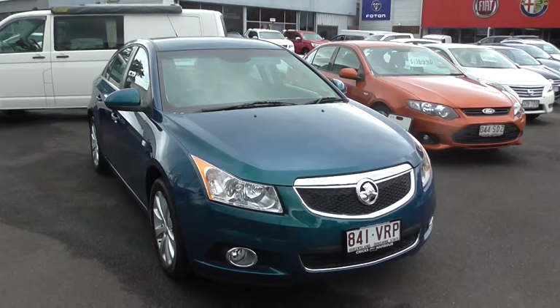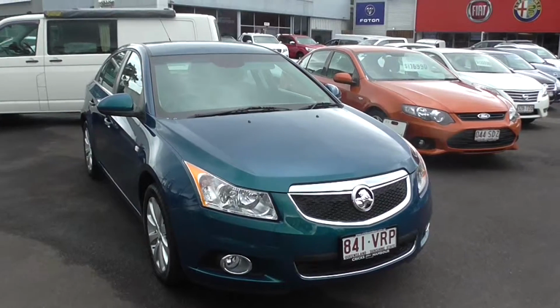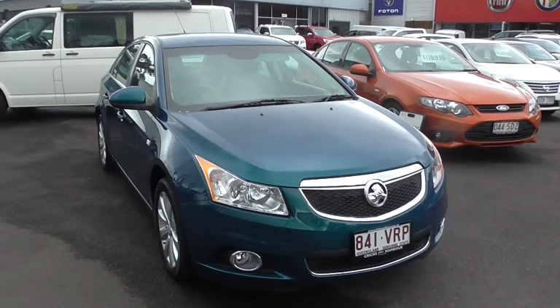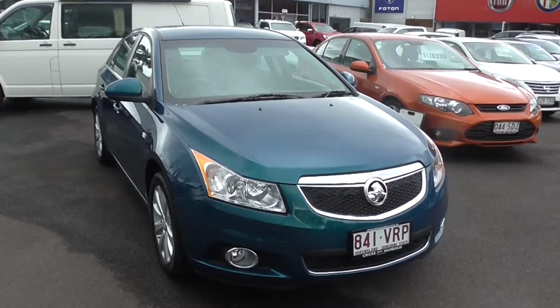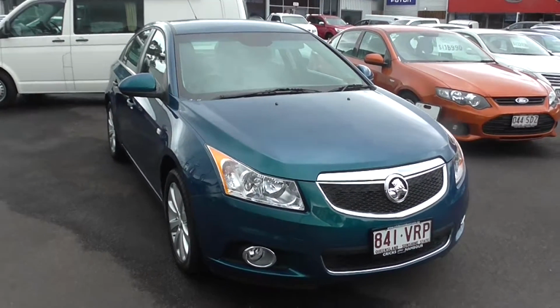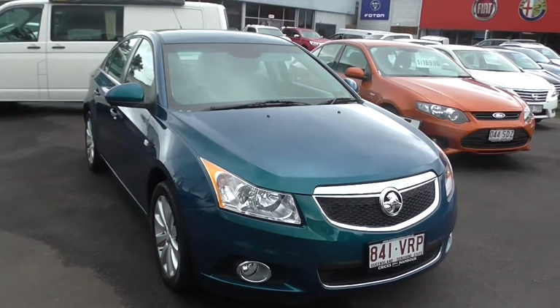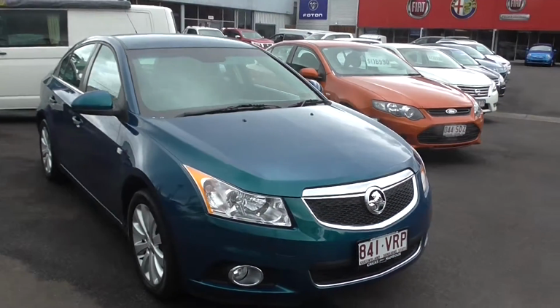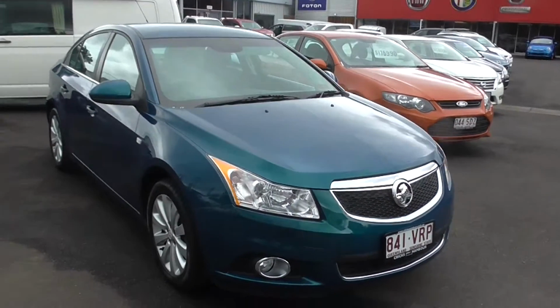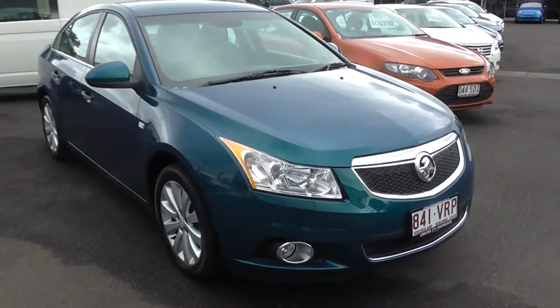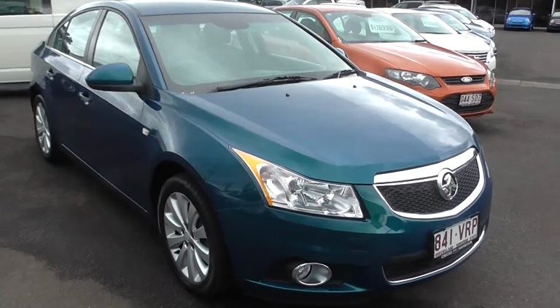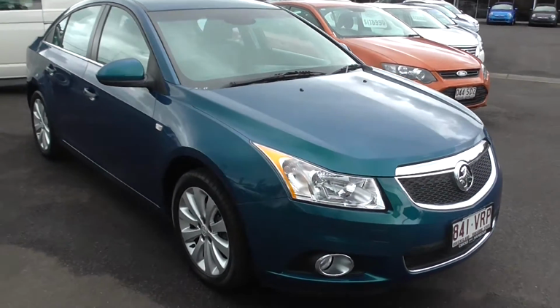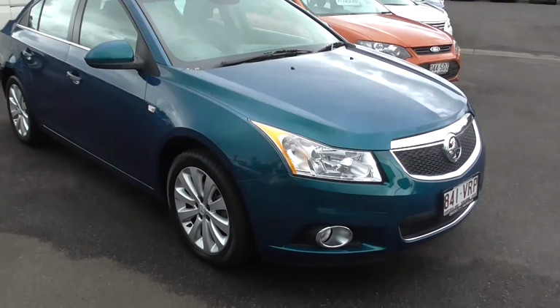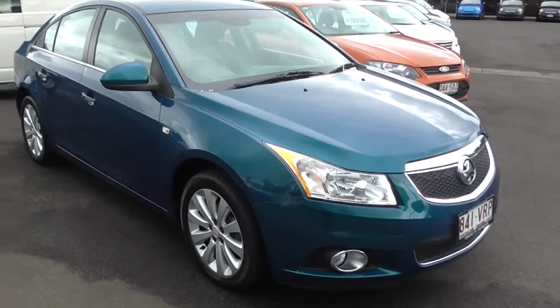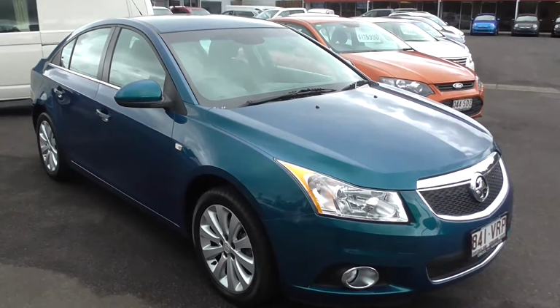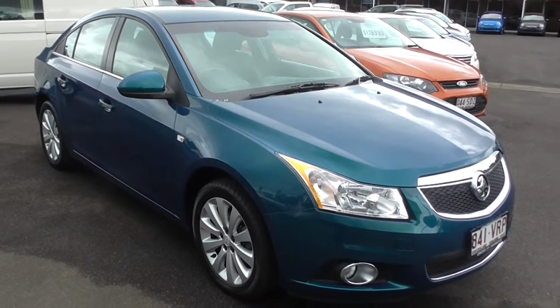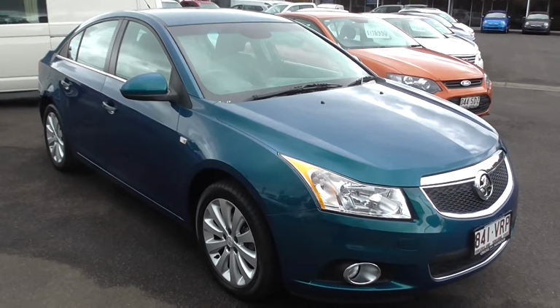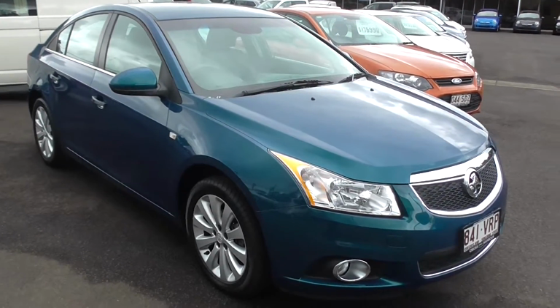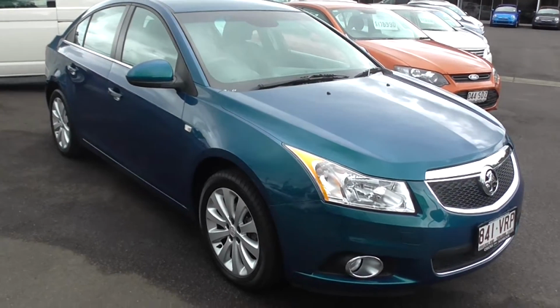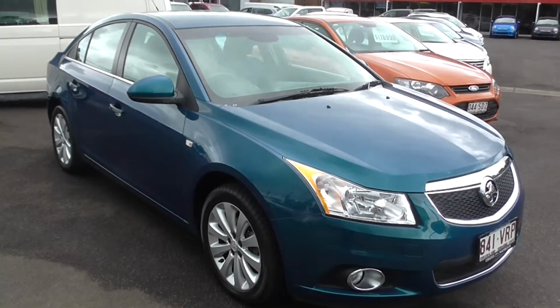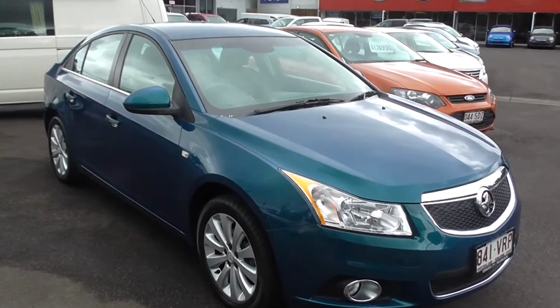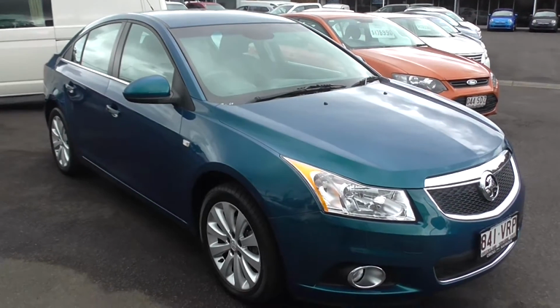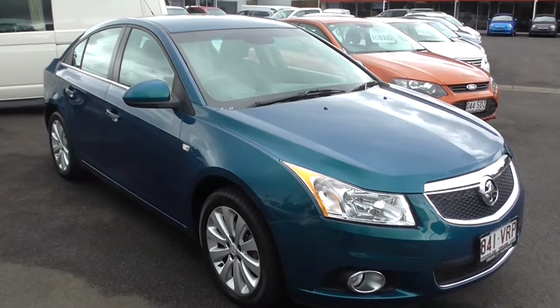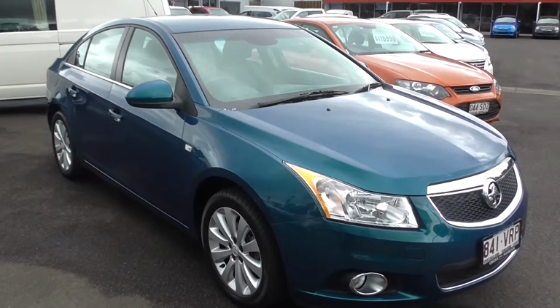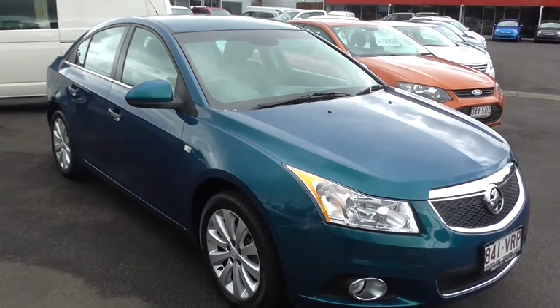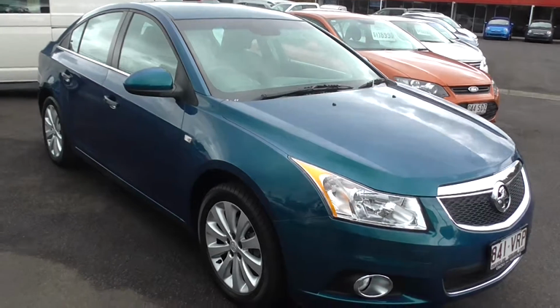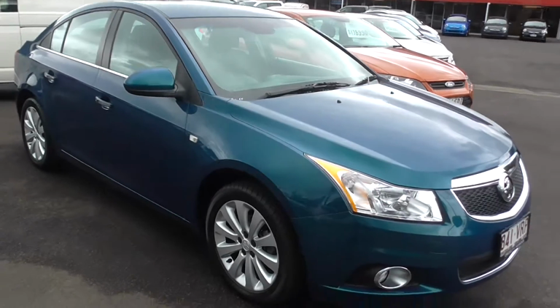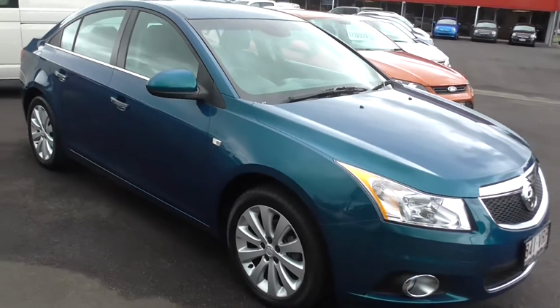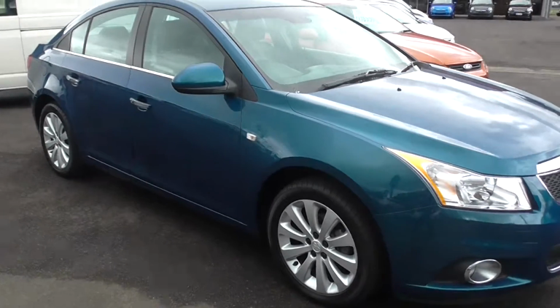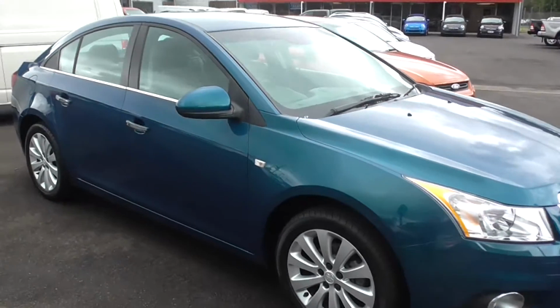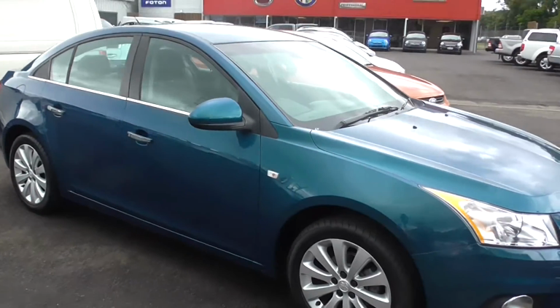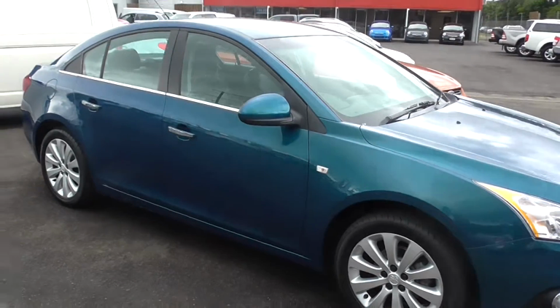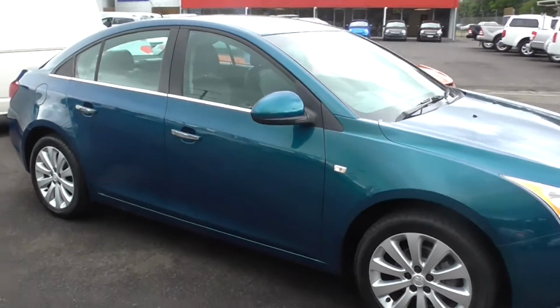Hey guys, welcome to Crick's Nambour. Today we've got a 2013 Holden Cruze in that beautiful, beautiful blue. It's only done 68,000 Ks, so it's only just fairly new.